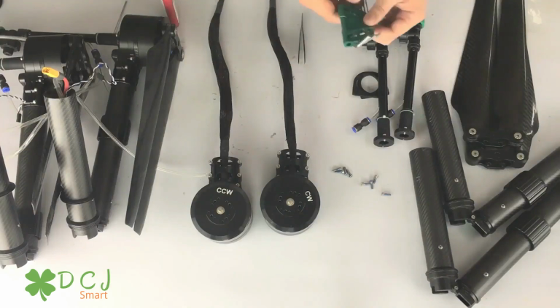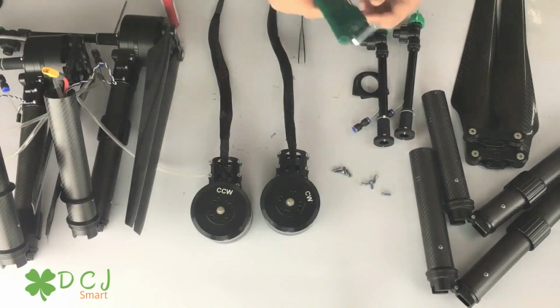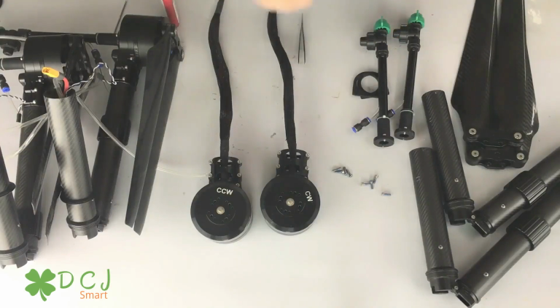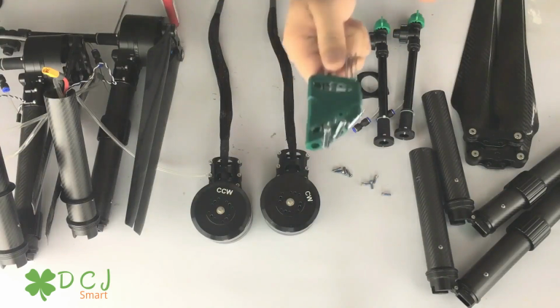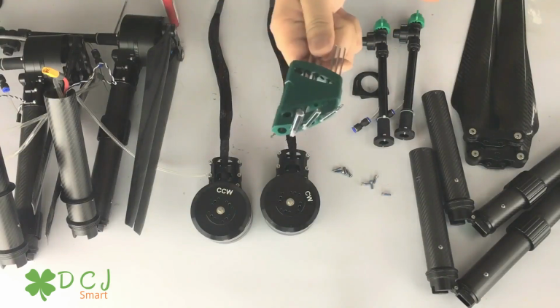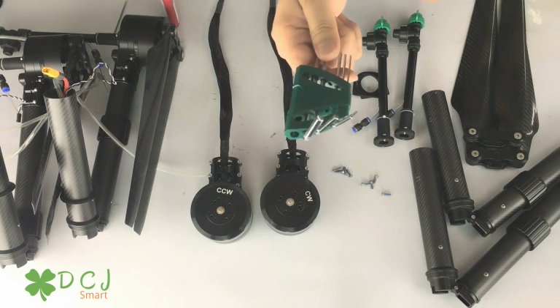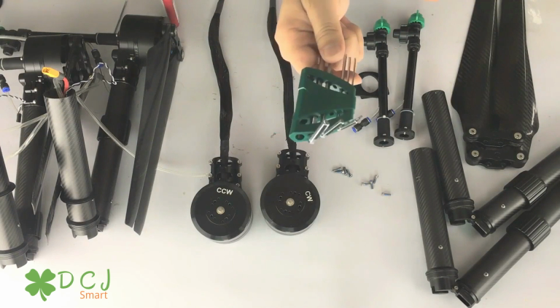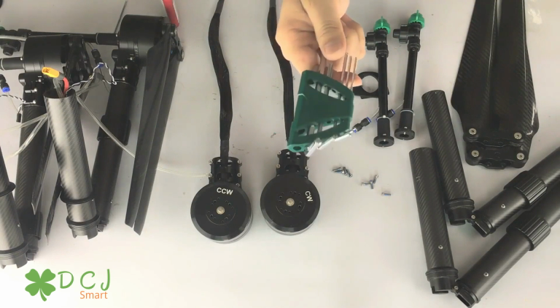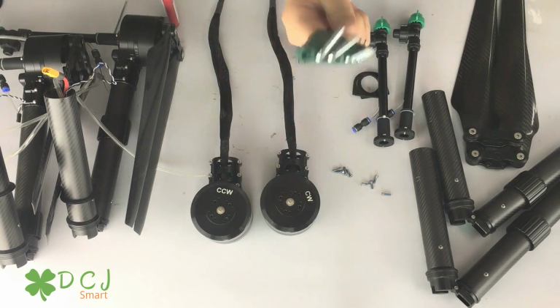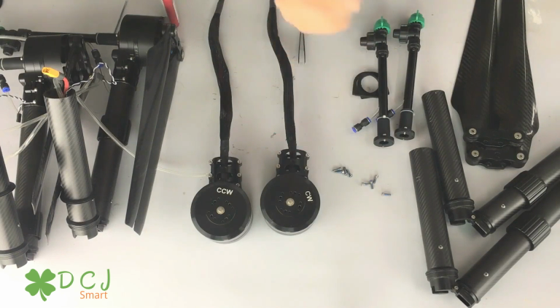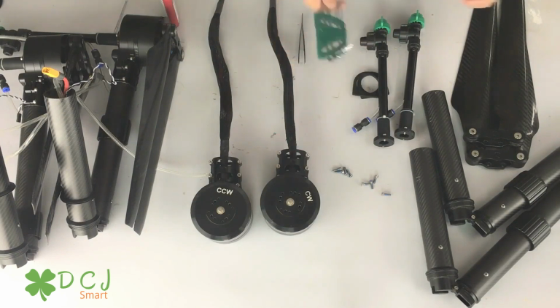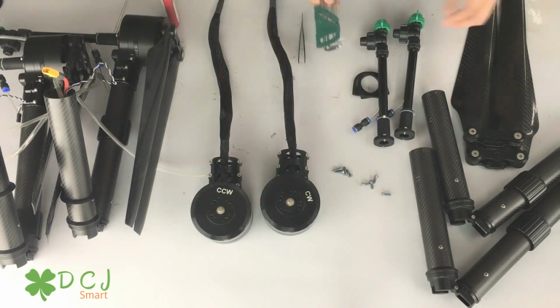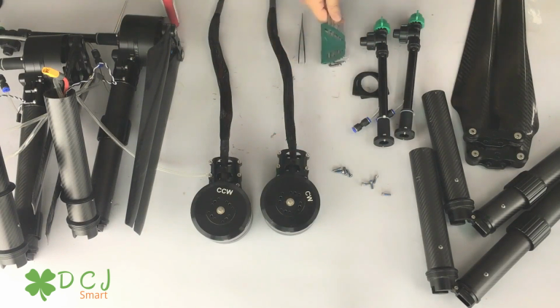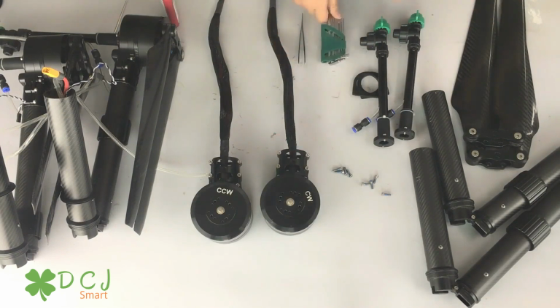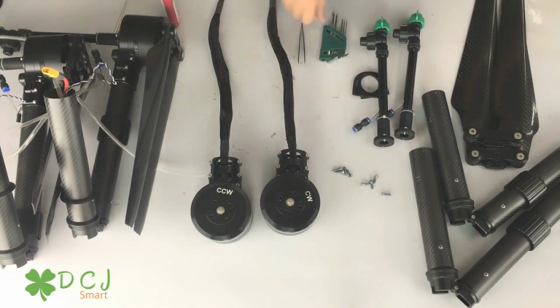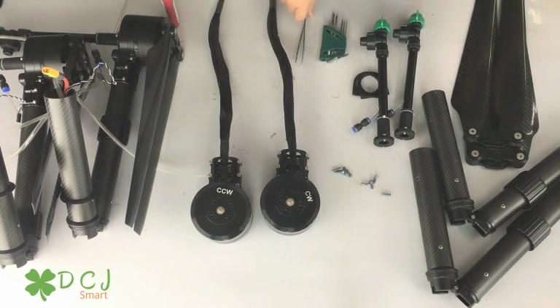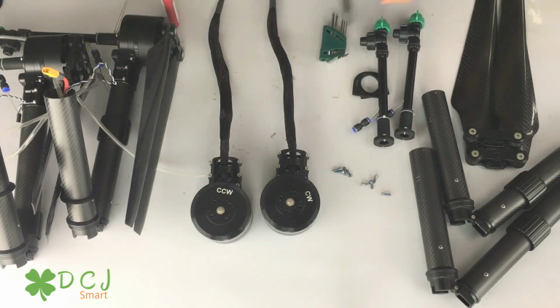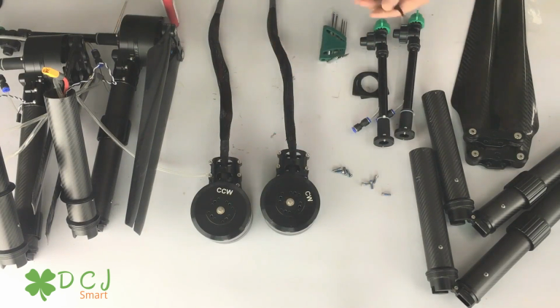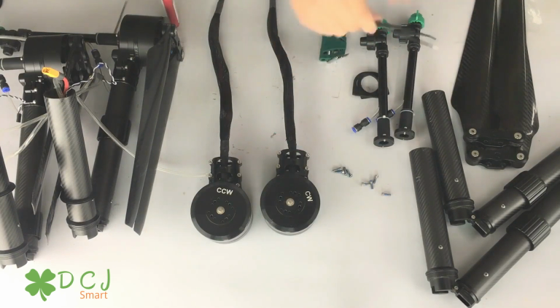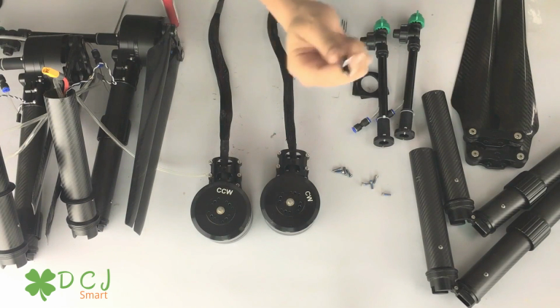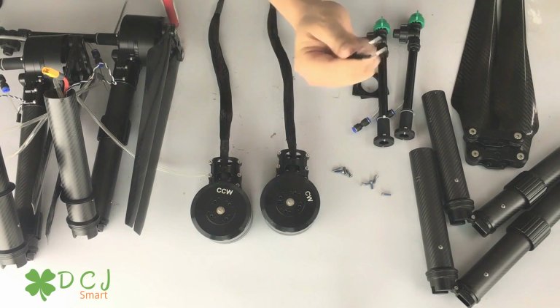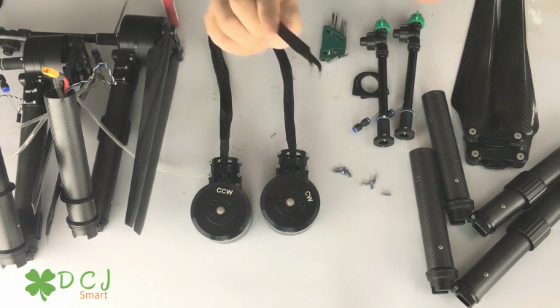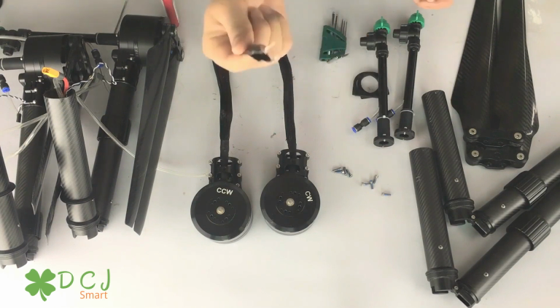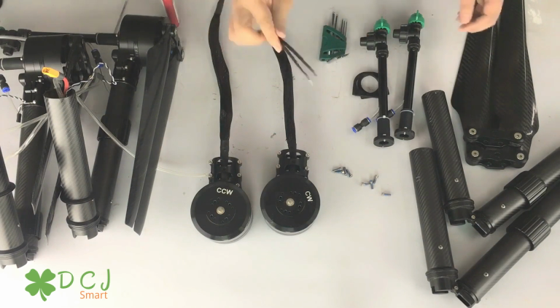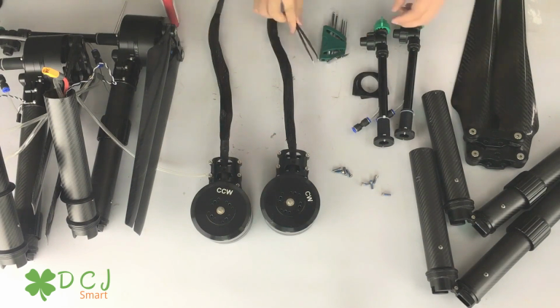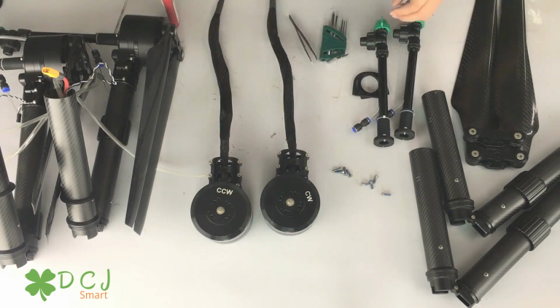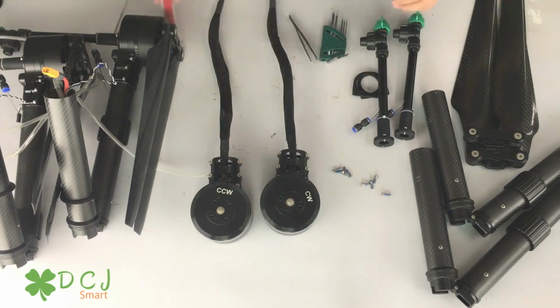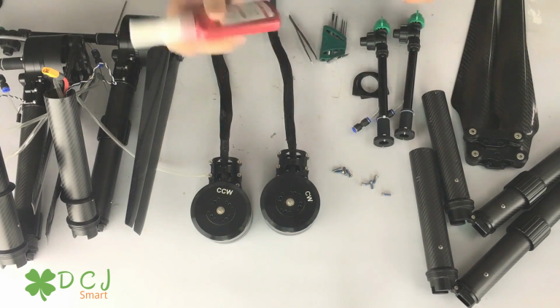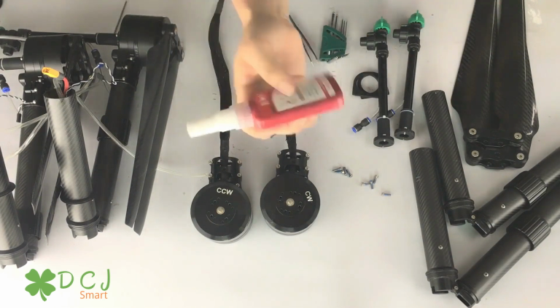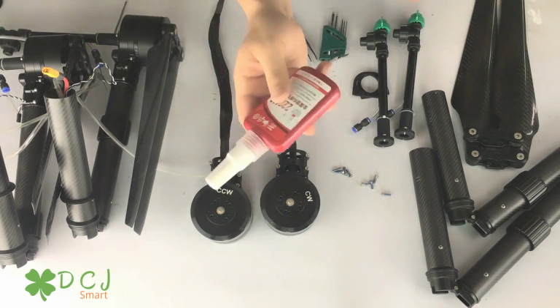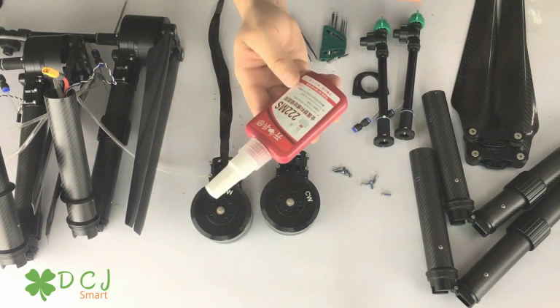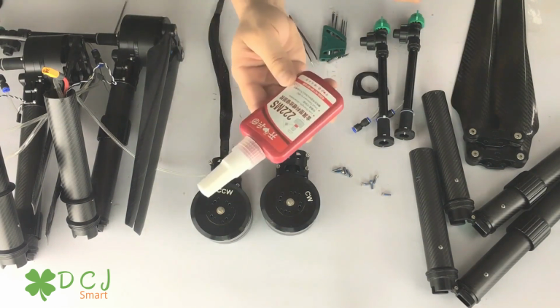We only use these tools: a motor screwdriver, tweezers, and screw glue.